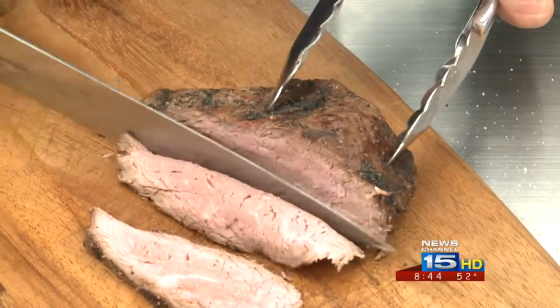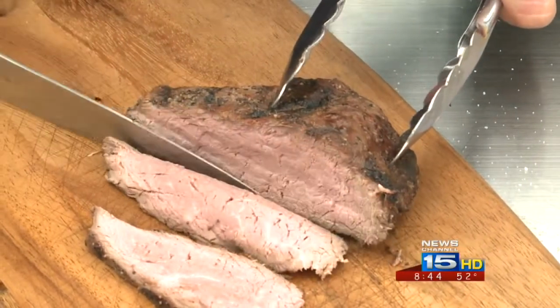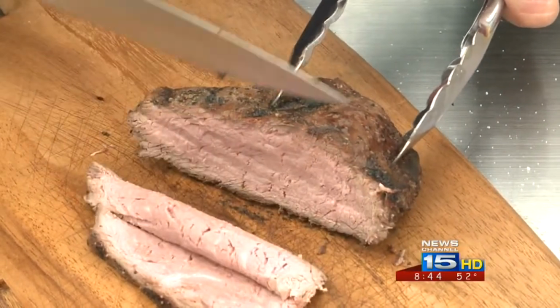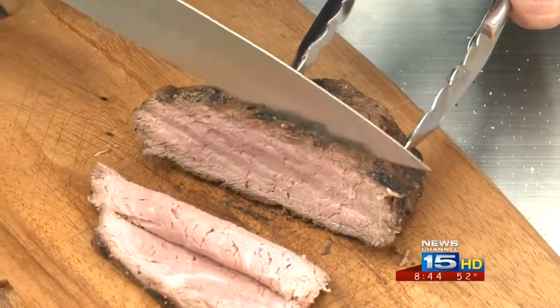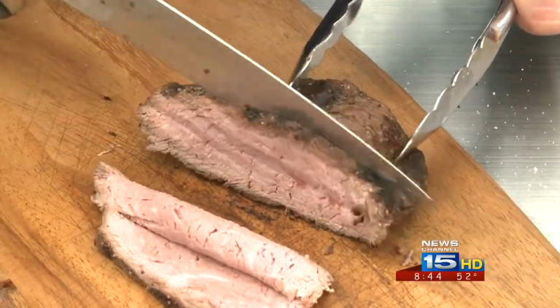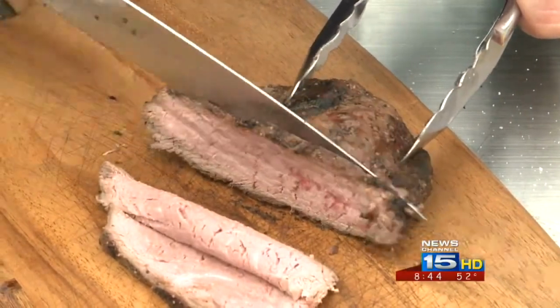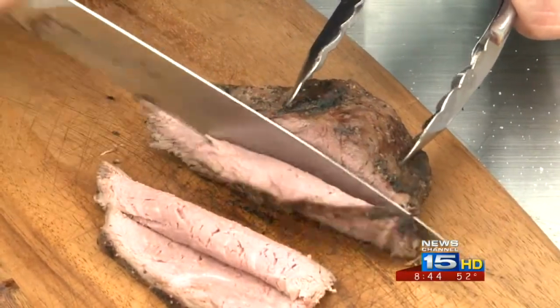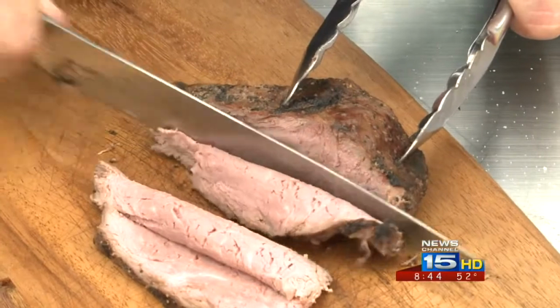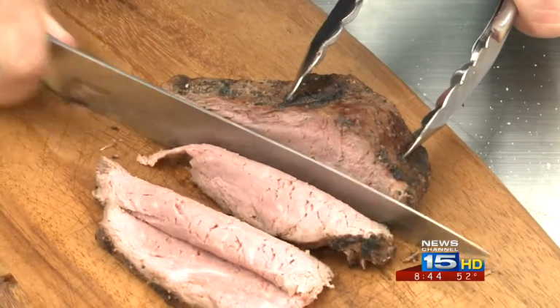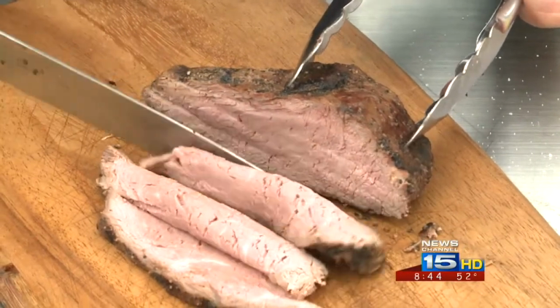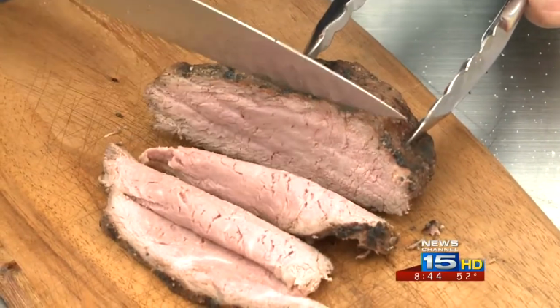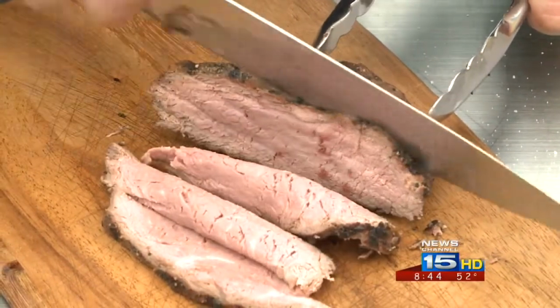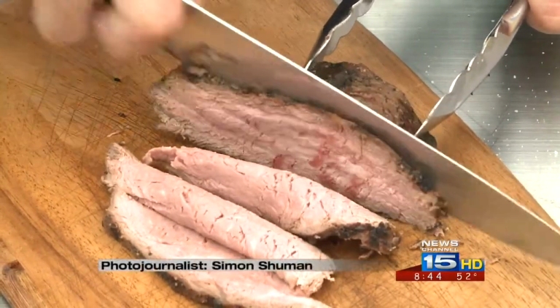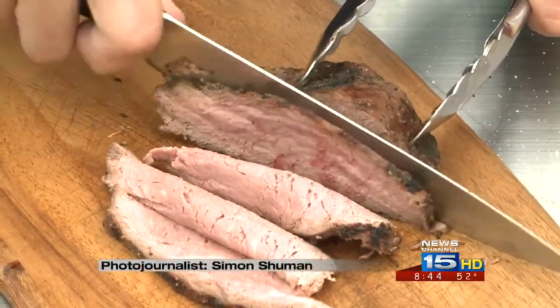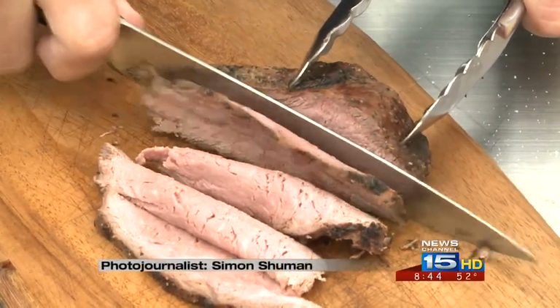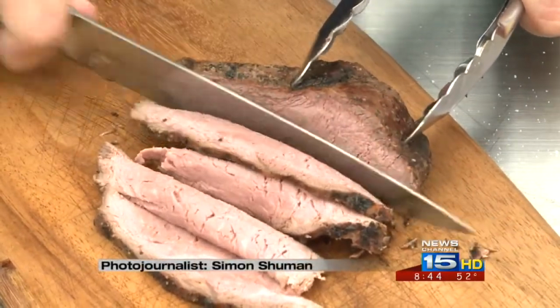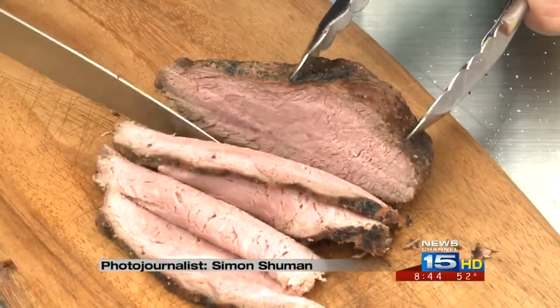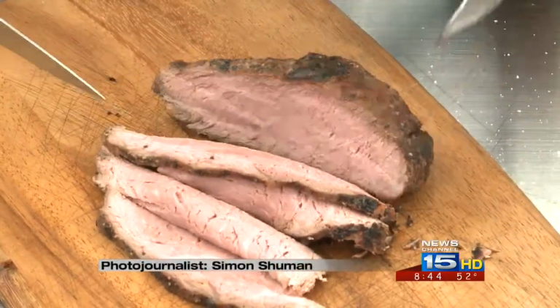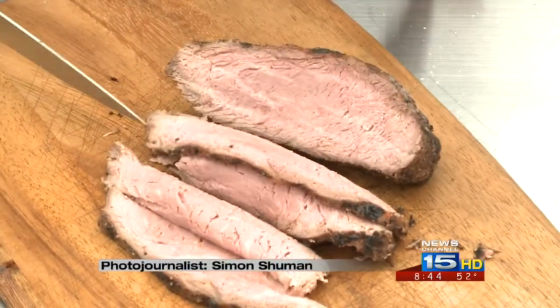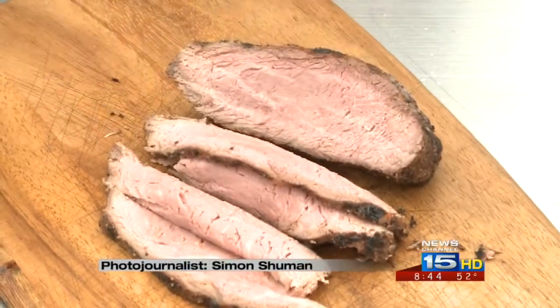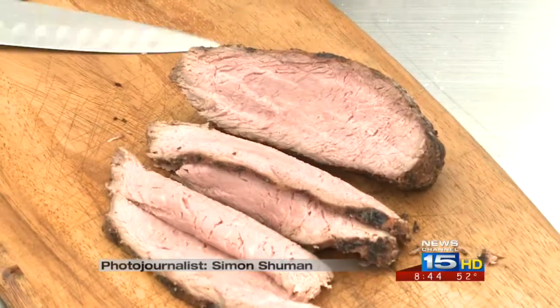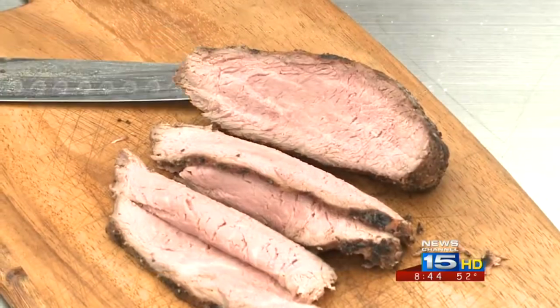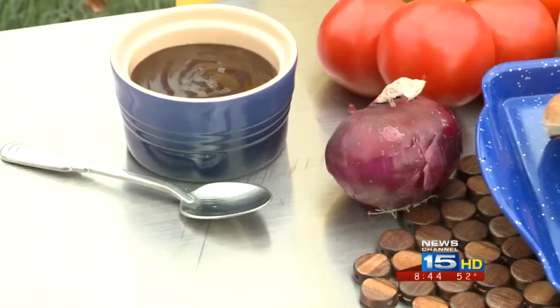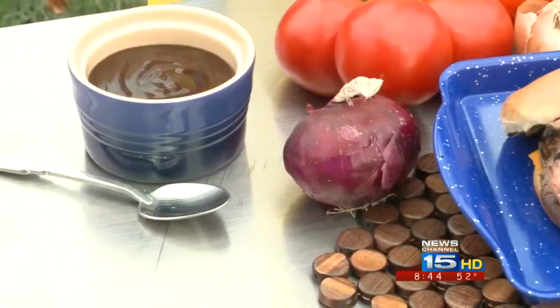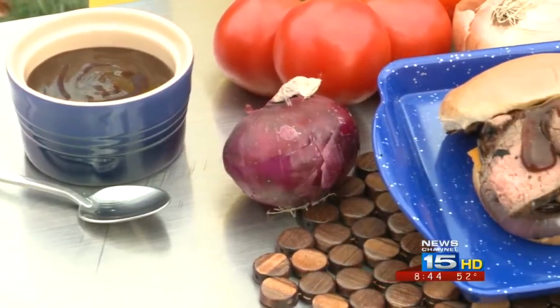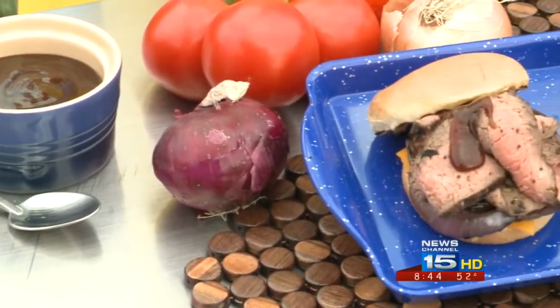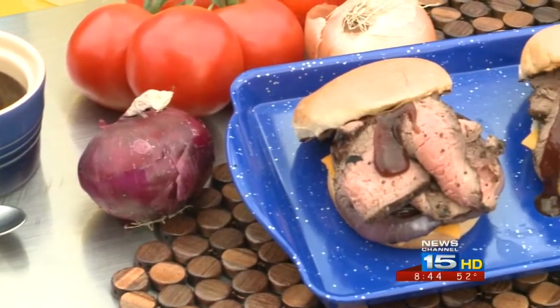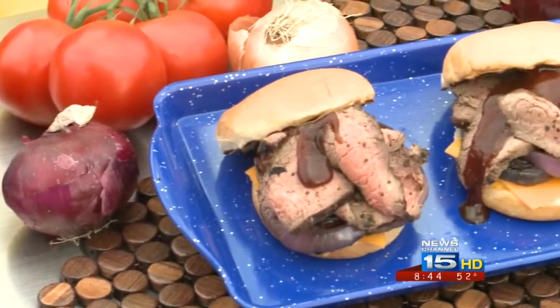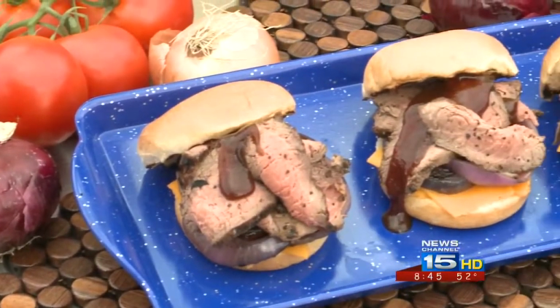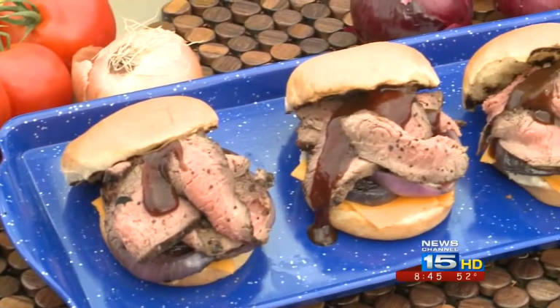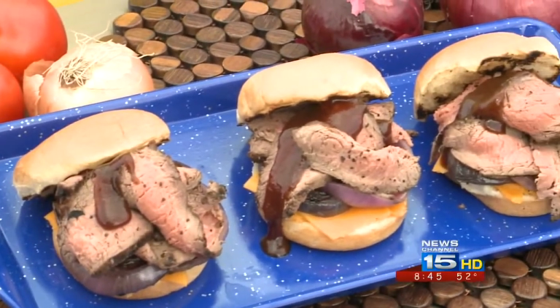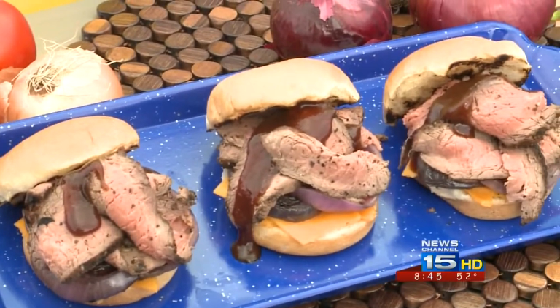You mentioned that you use the sirloin for this — is that what you recommend for making these sliders? You can use a lot of different cuts, but I think the sirloin has that great balance of value to exceptional flavor. So that's why I choose that.